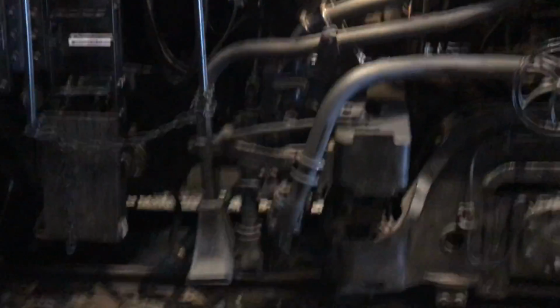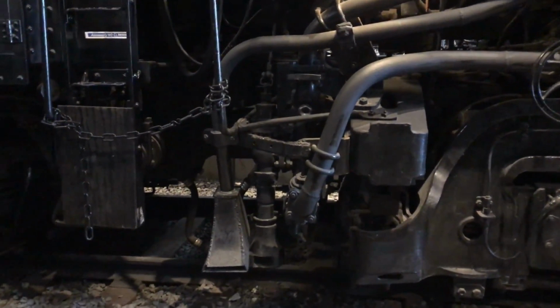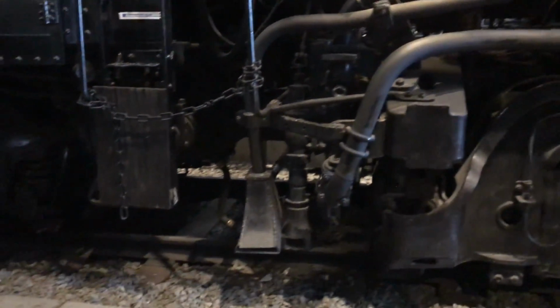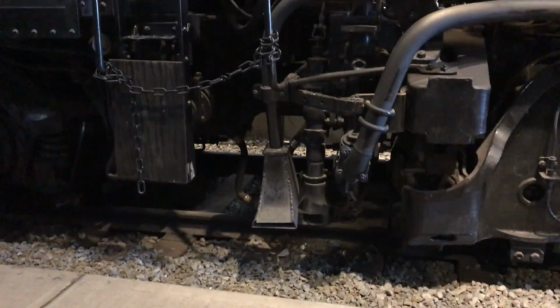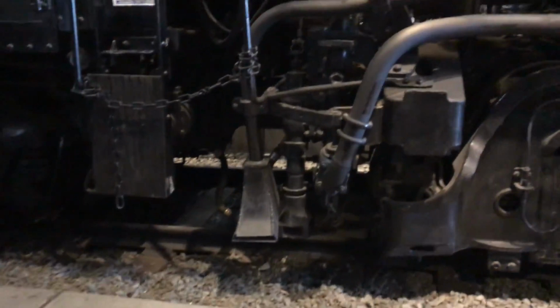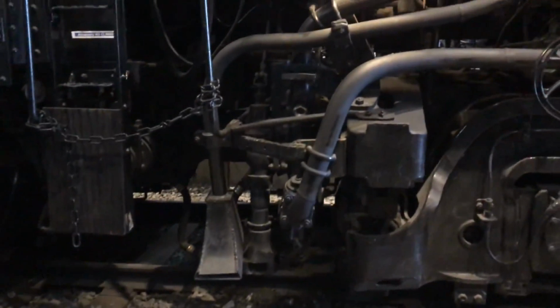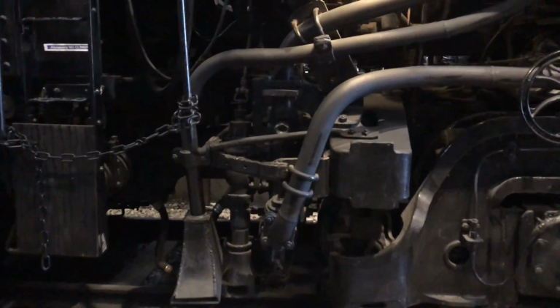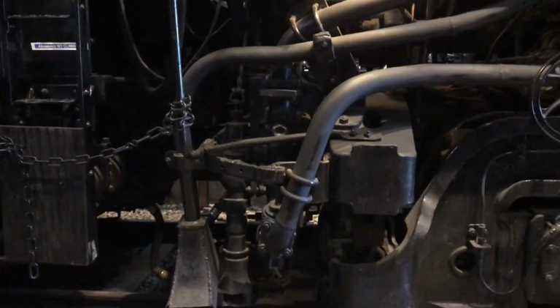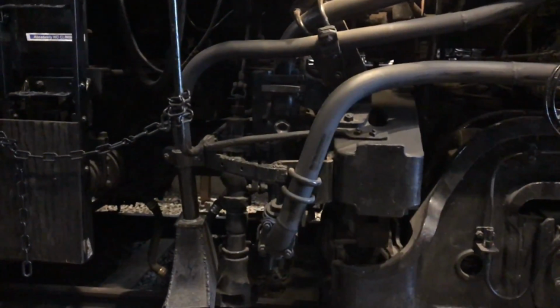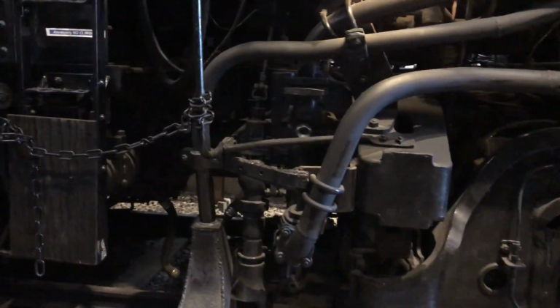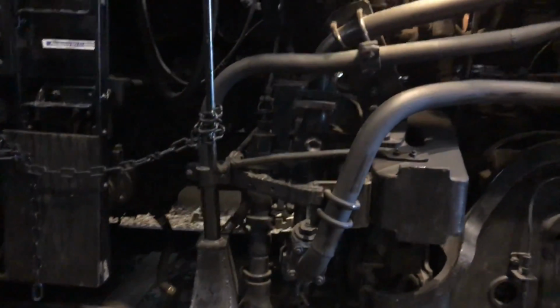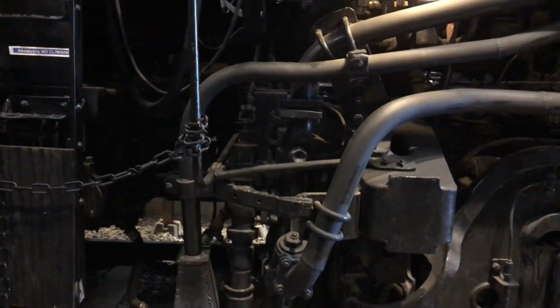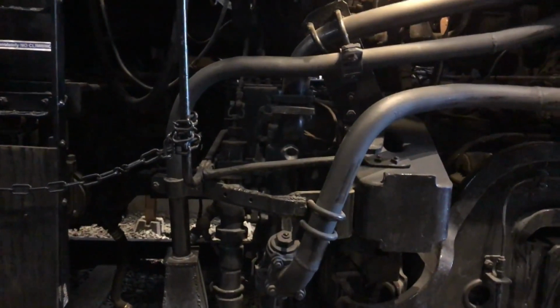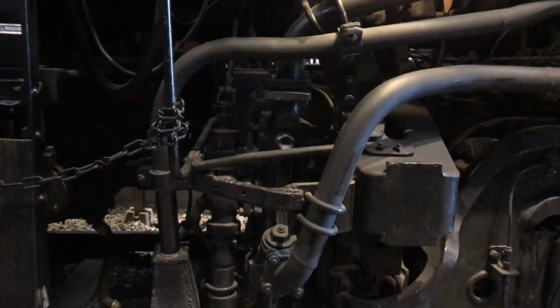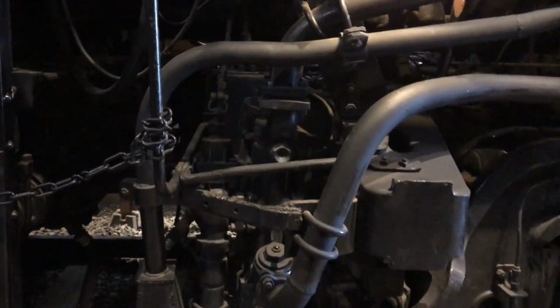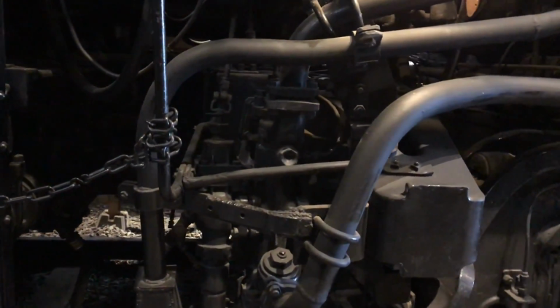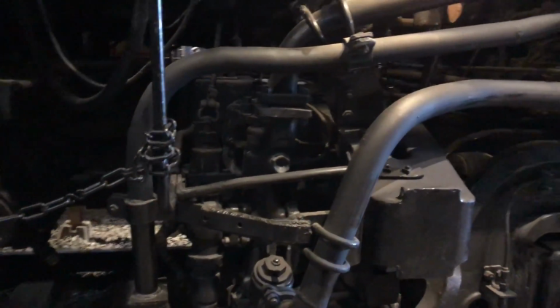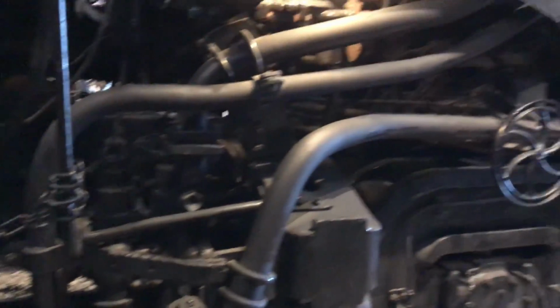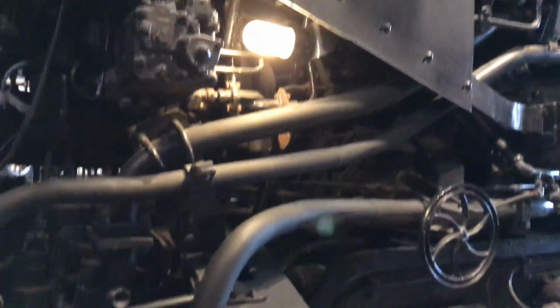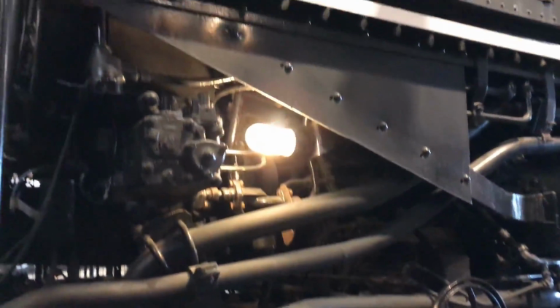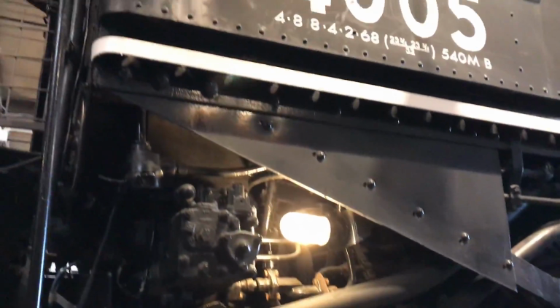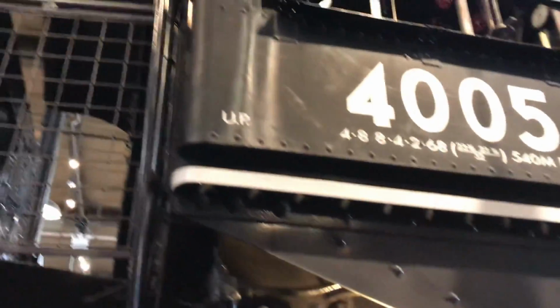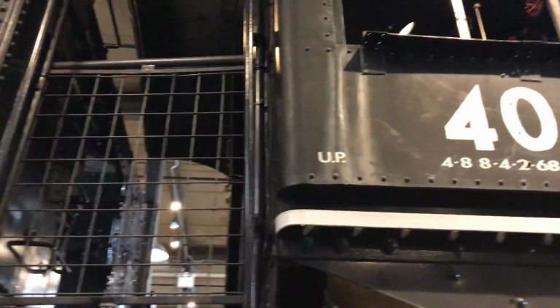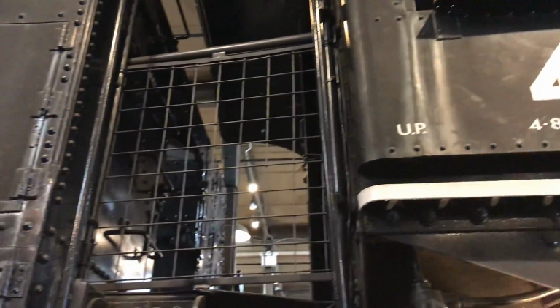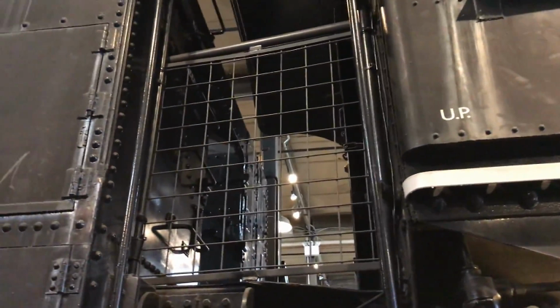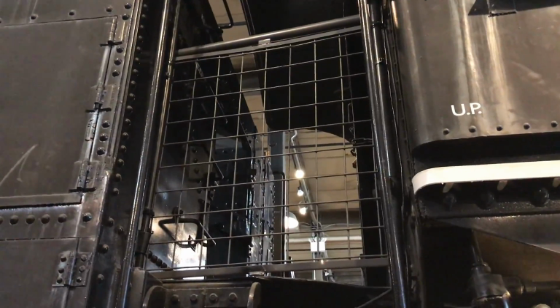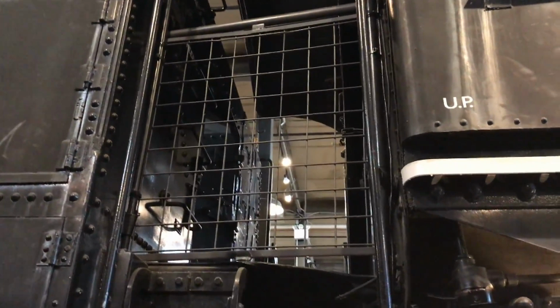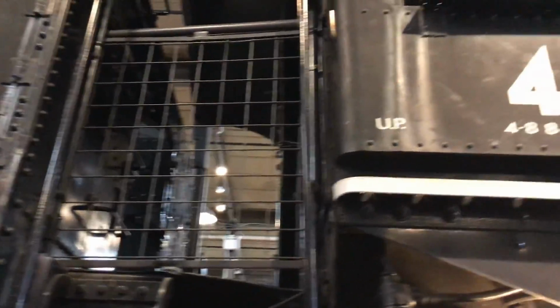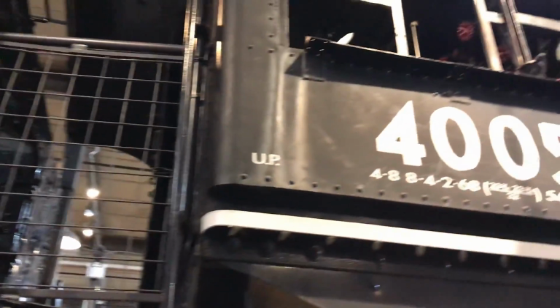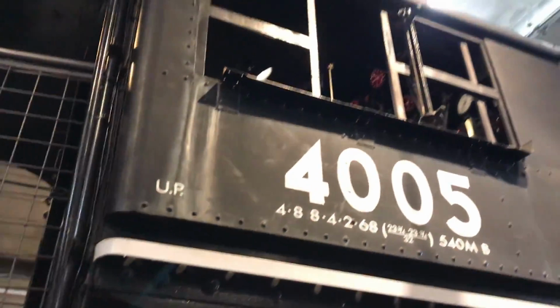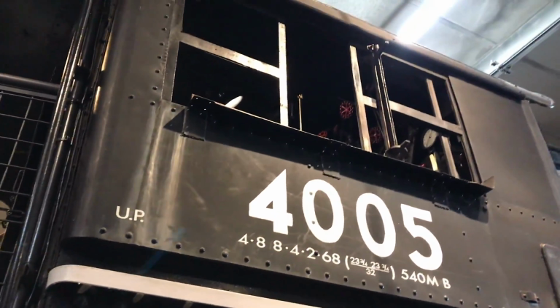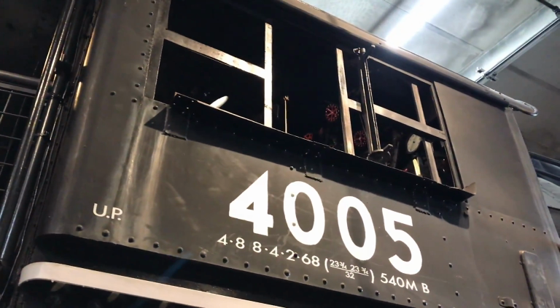Down here you have the piping for the boiler blow down. Next to the blow down you also have the Nathan live steam injector, which is controlled by the engineer. A little bit later we'll hop up into the cab and take a look at some of the controls in there.